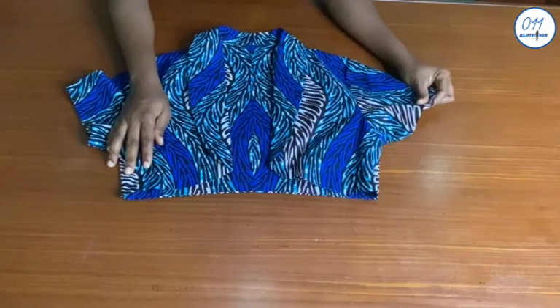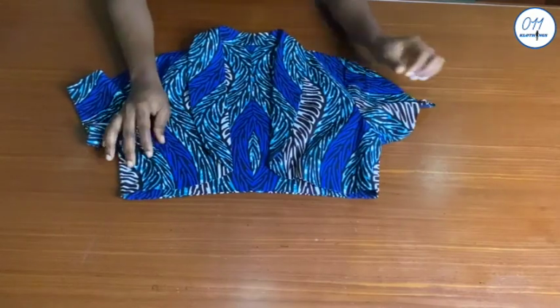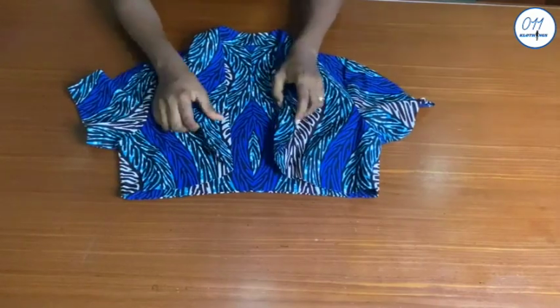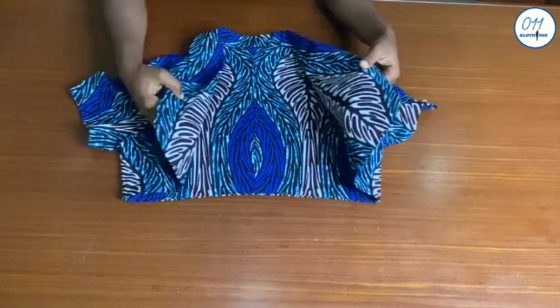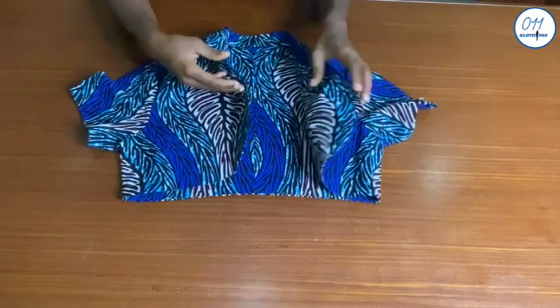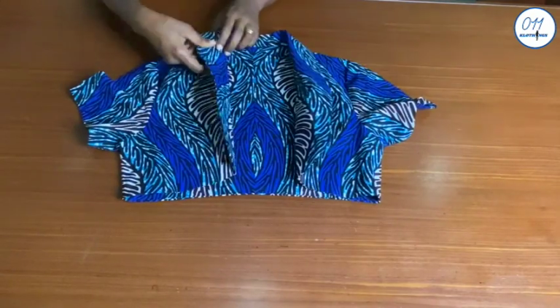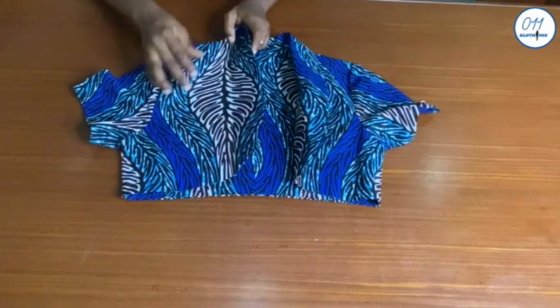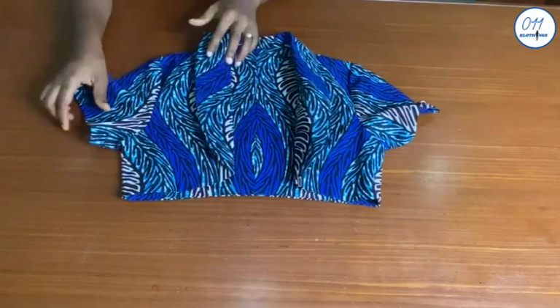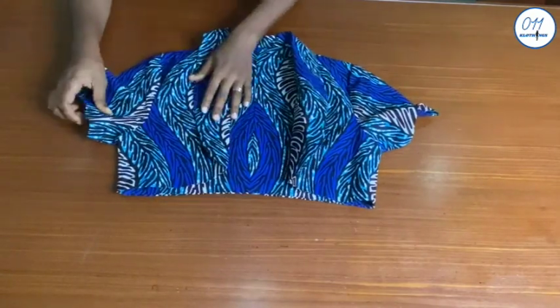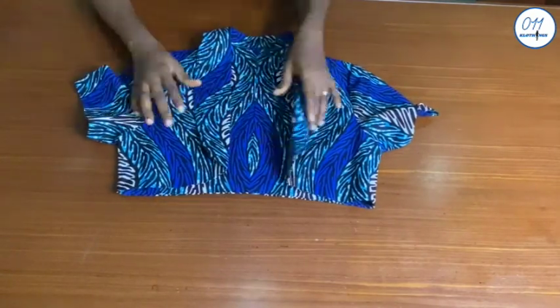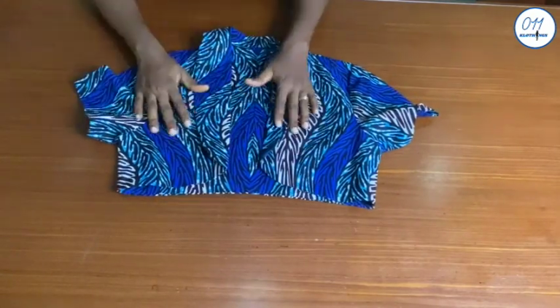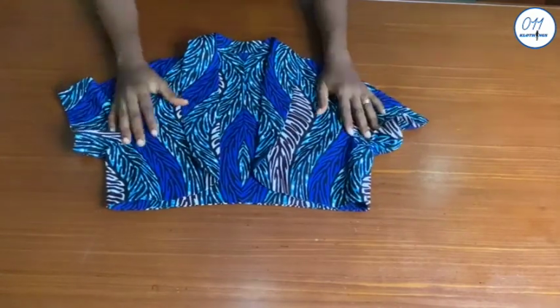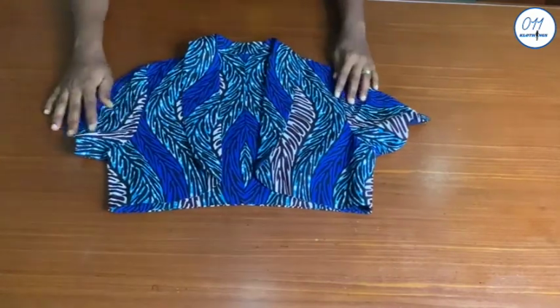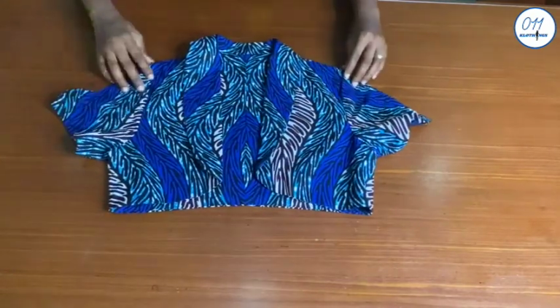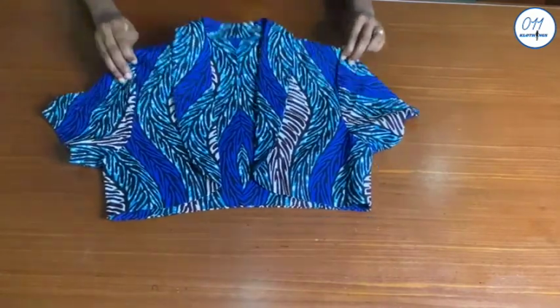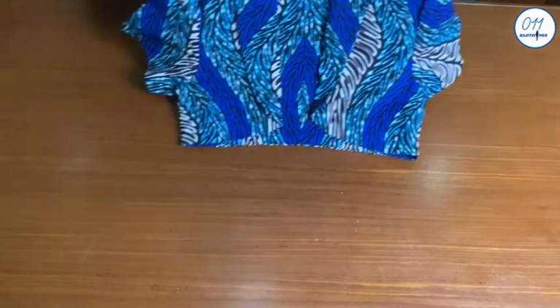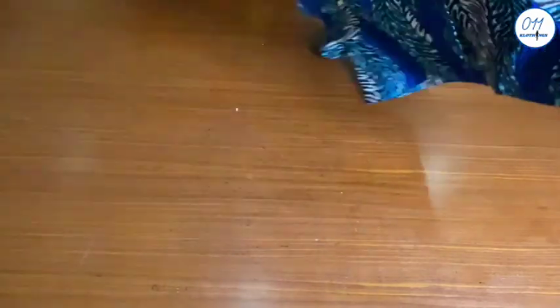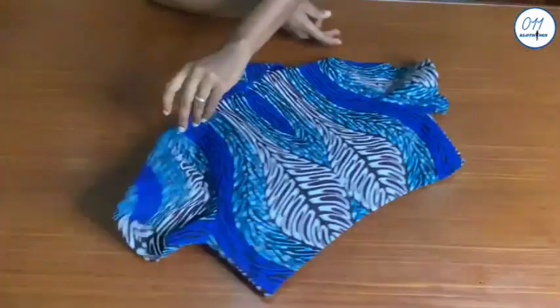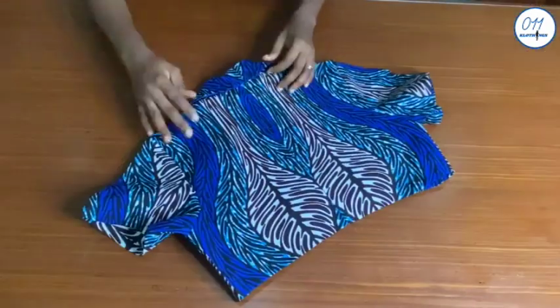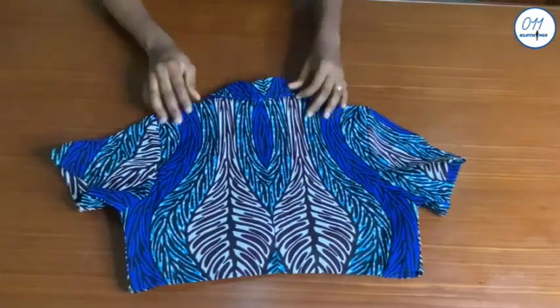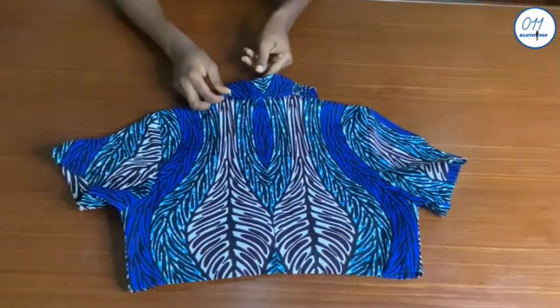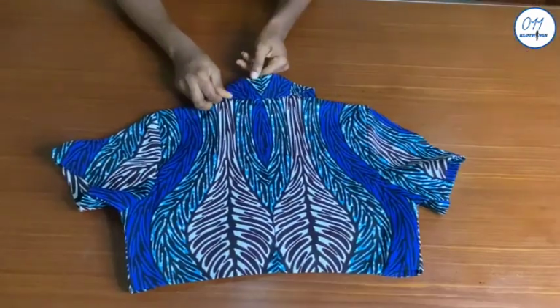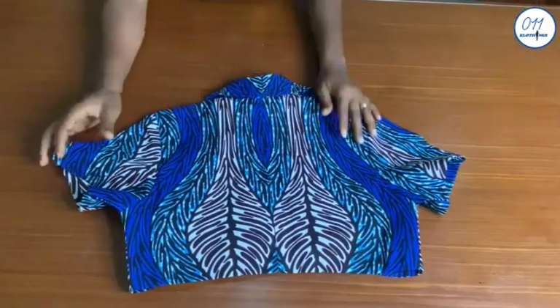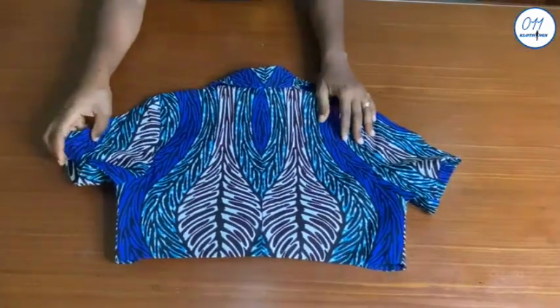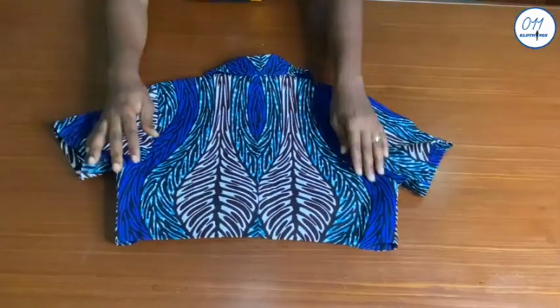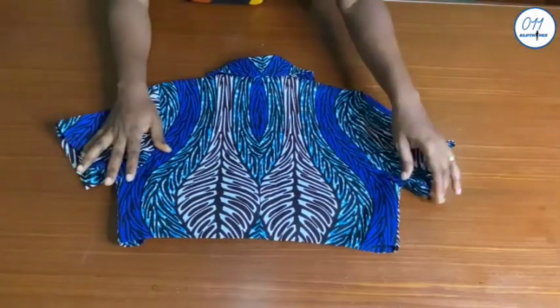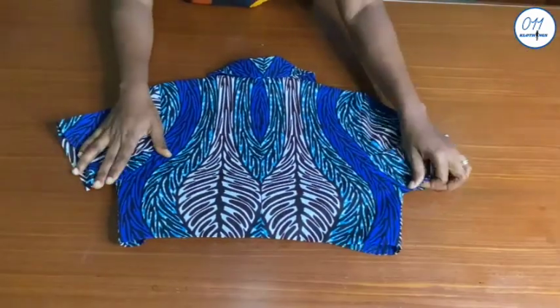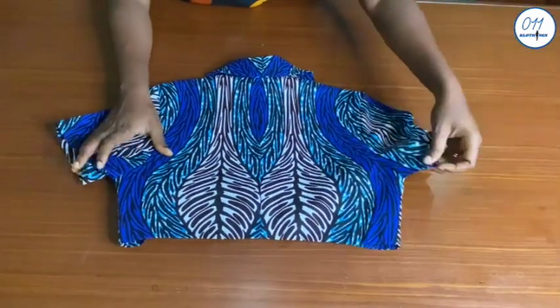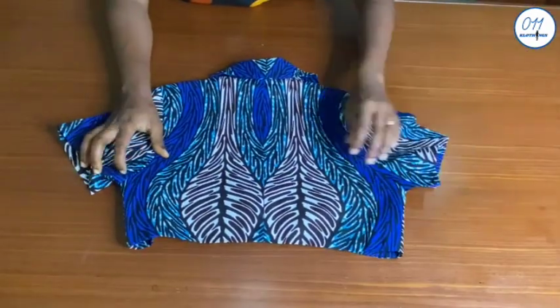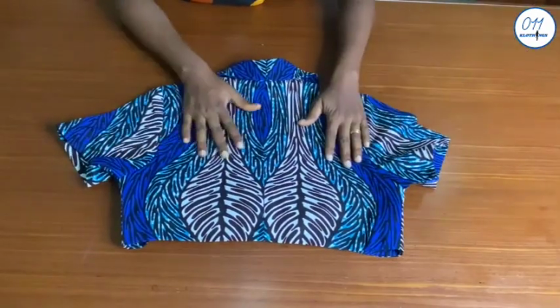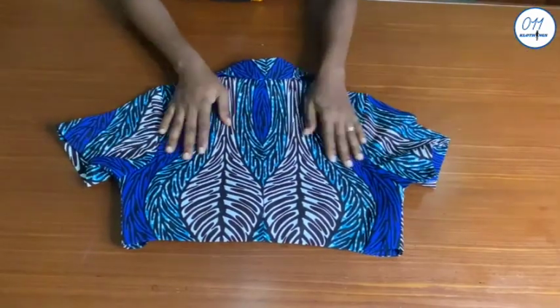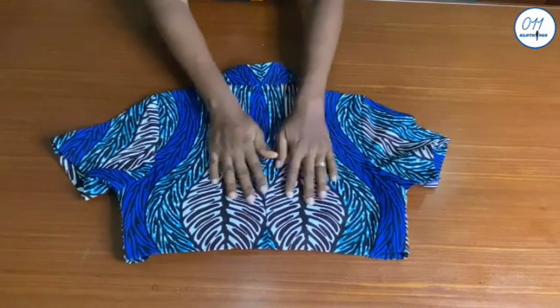The stitching has been done as you can see. I've fixed the sleeve to the armhole of the jacket, and this is the final look of the bolero jacket with the roll collar detail.